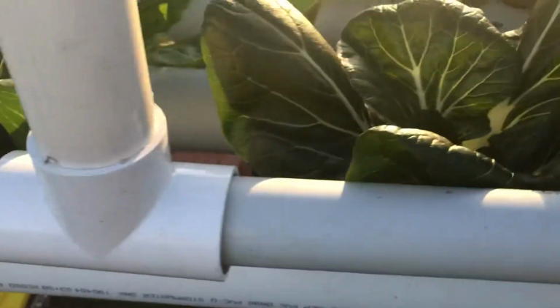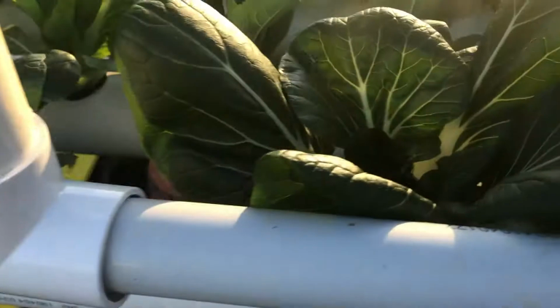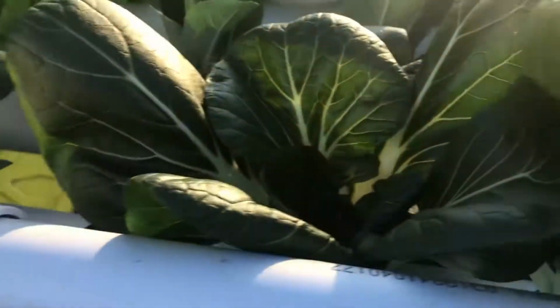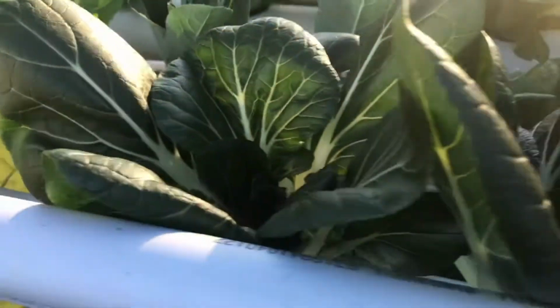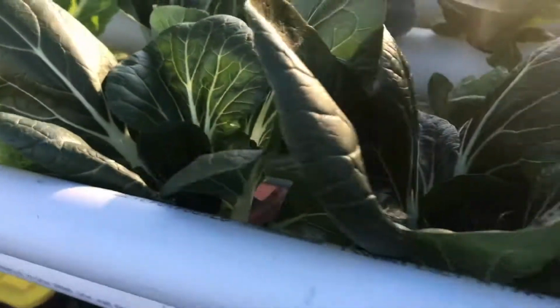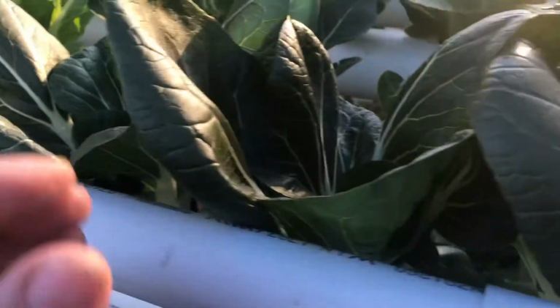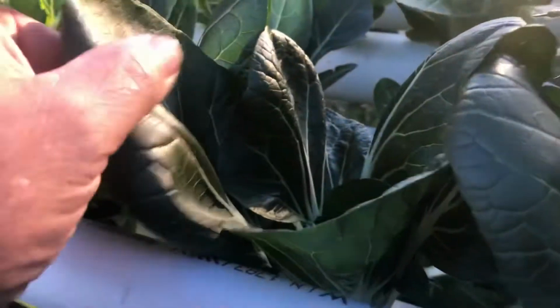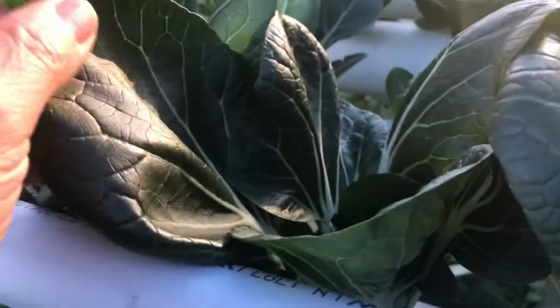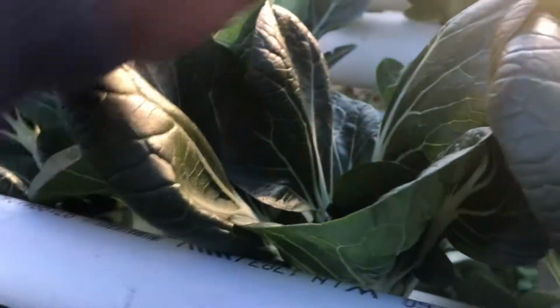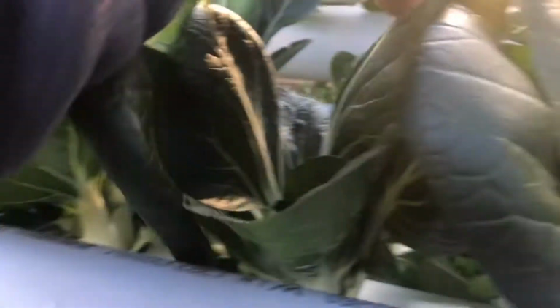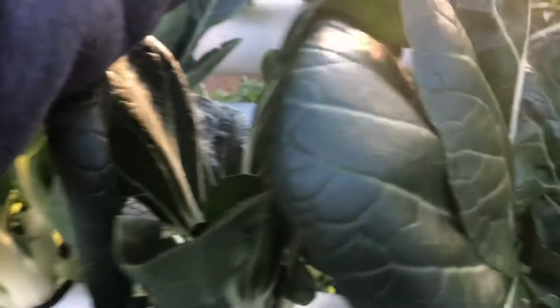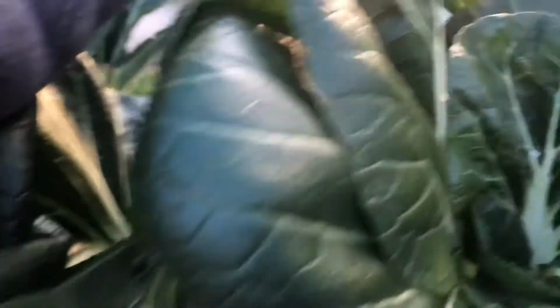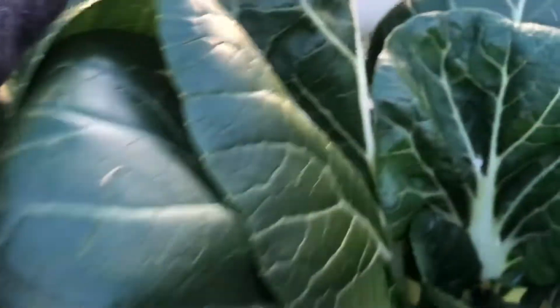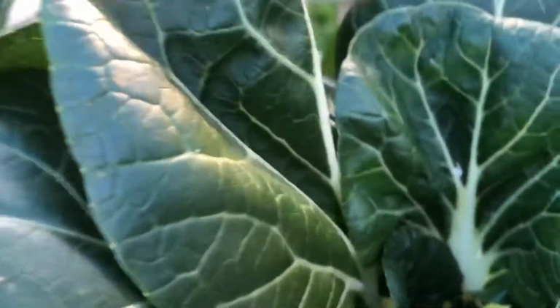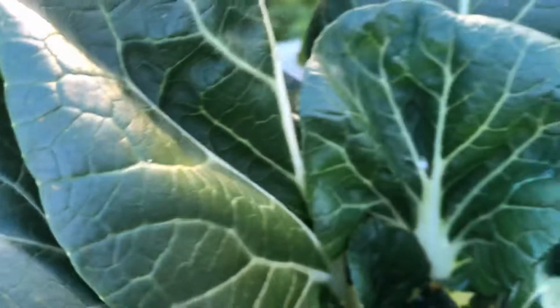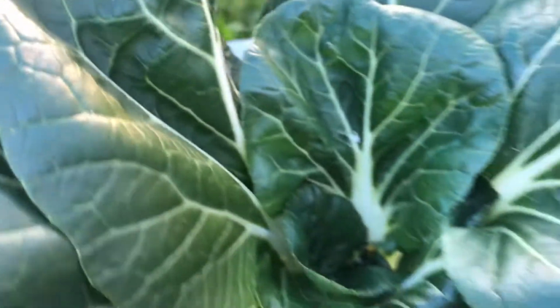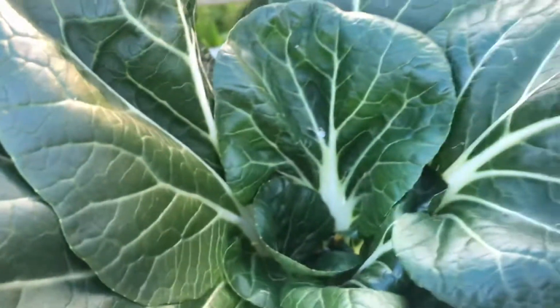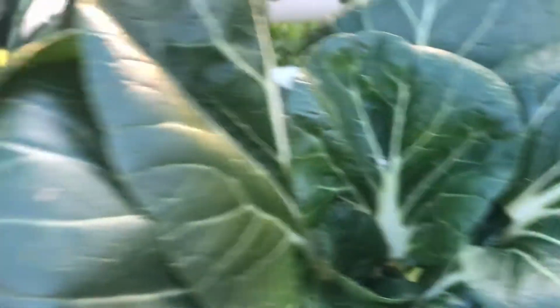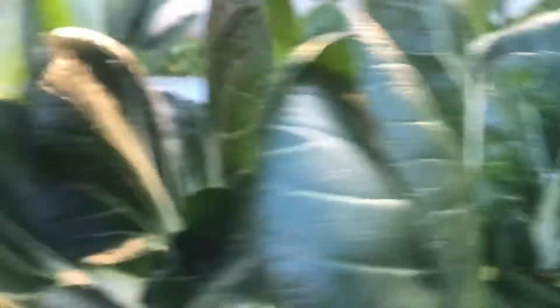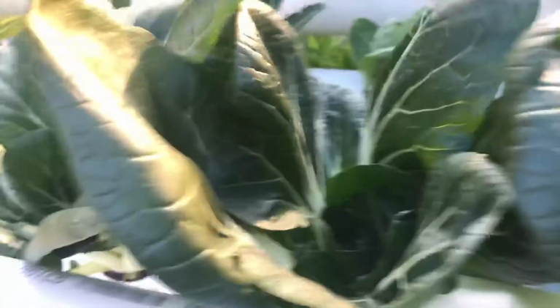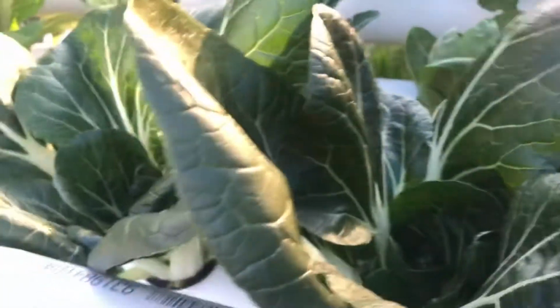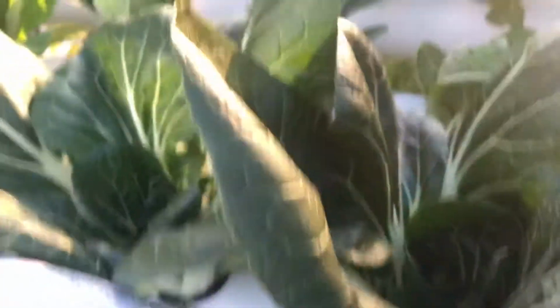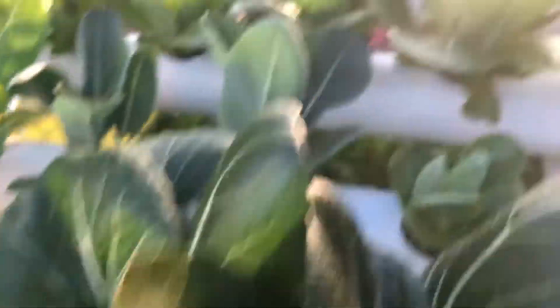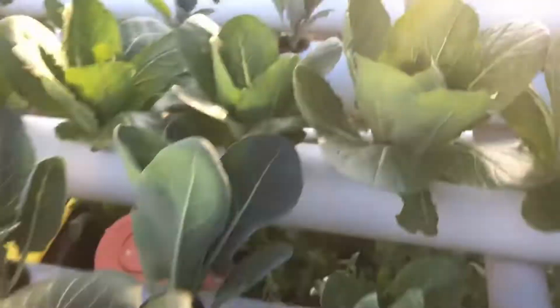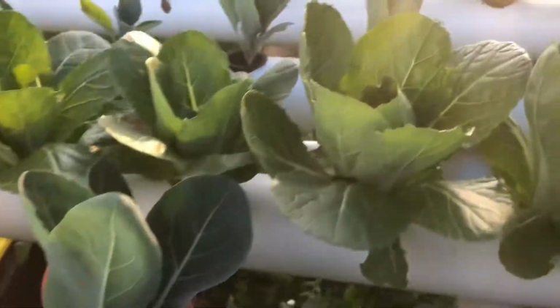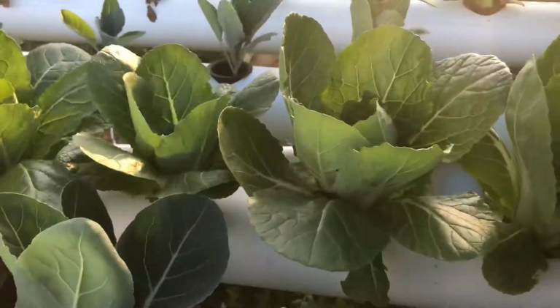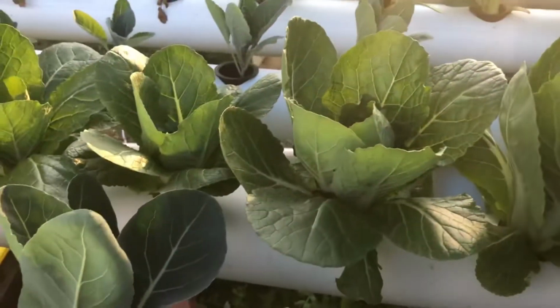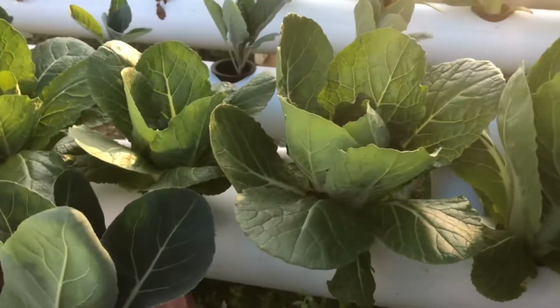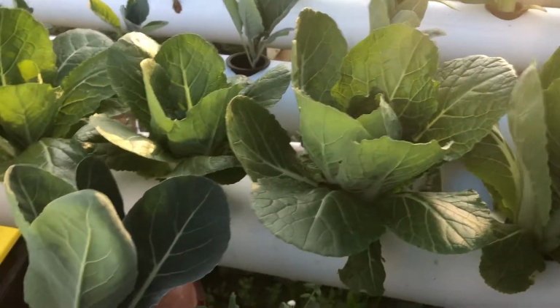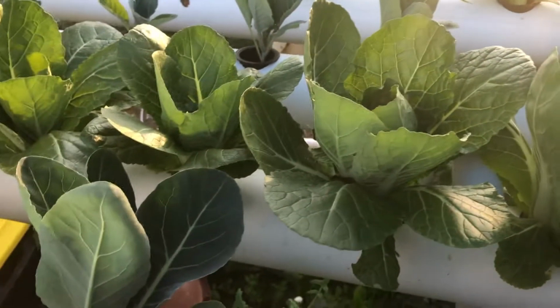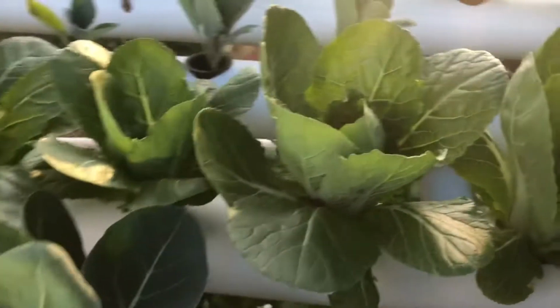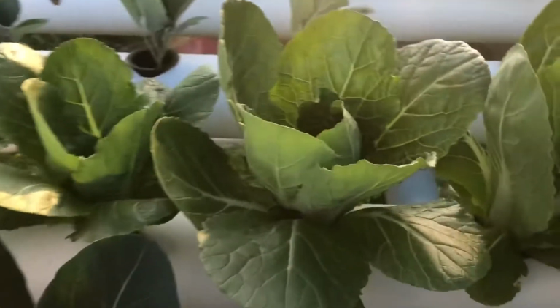They're growing really, really well. And down here you can see — really nice. The wamboks are growing really nice, you can see here.